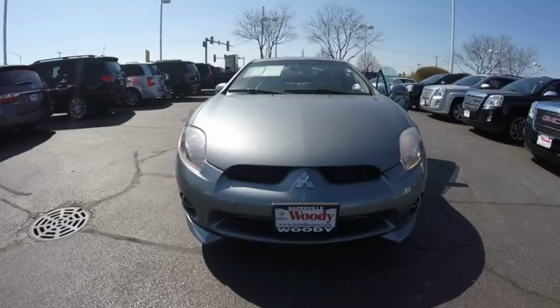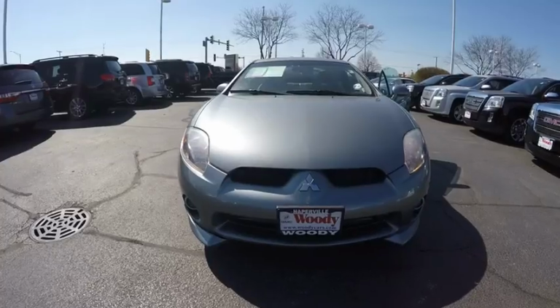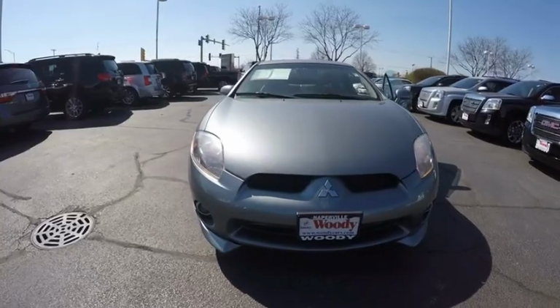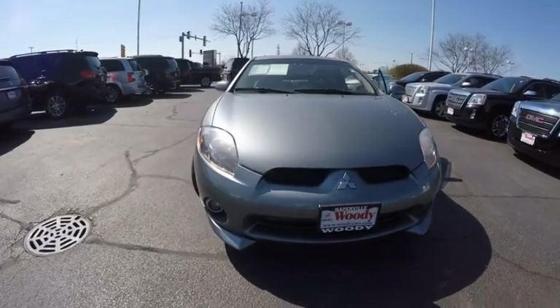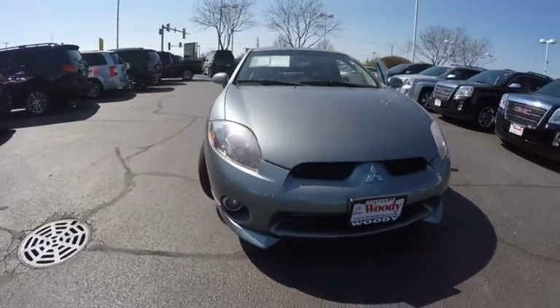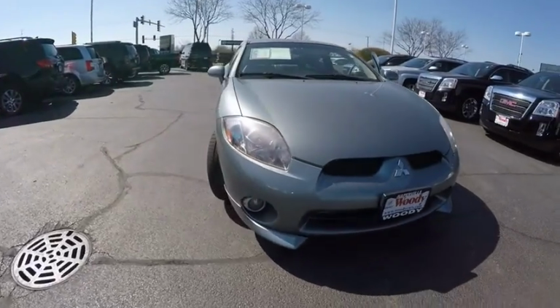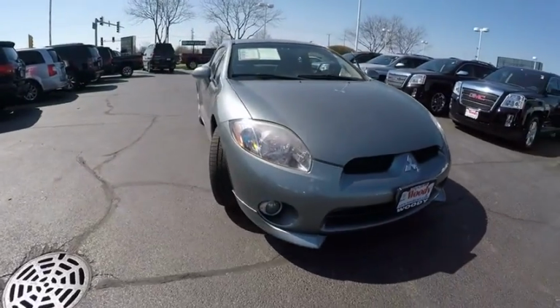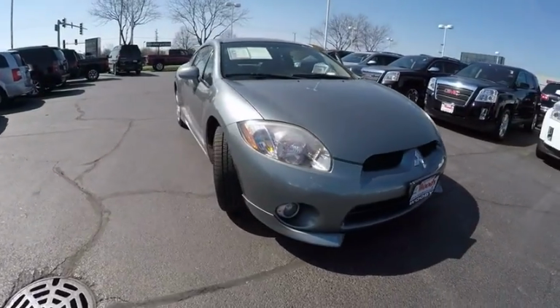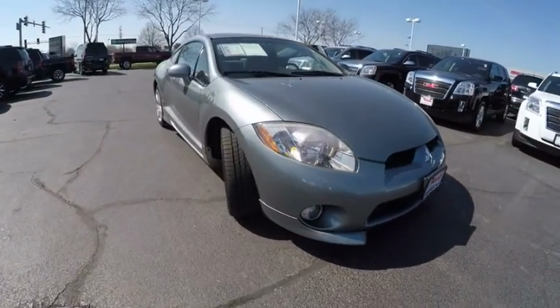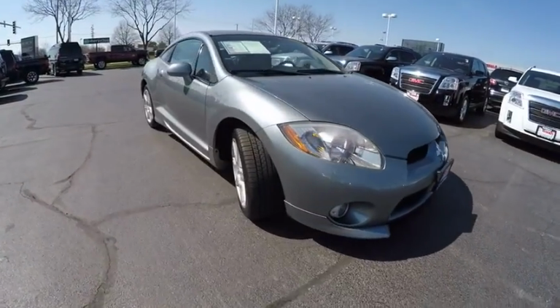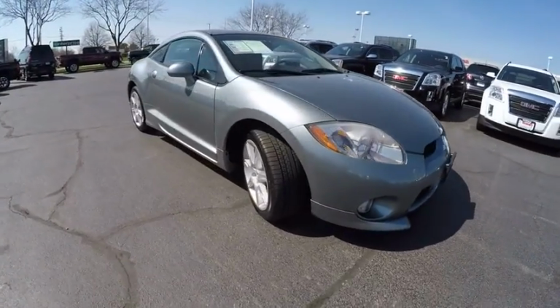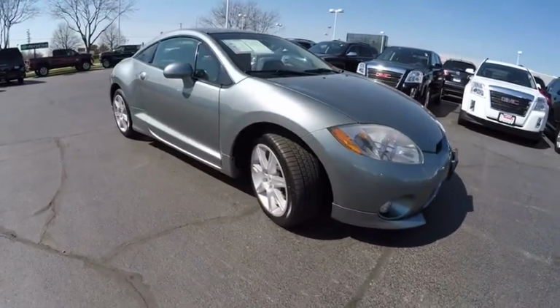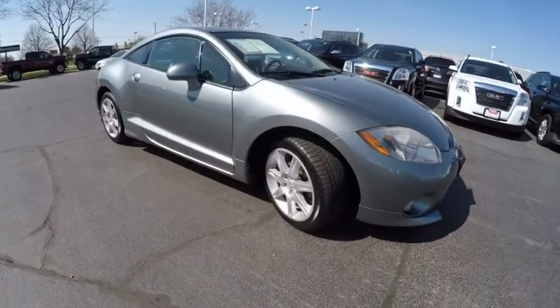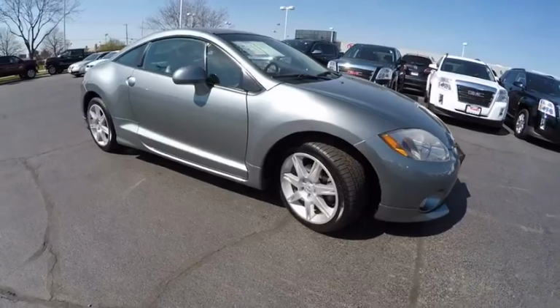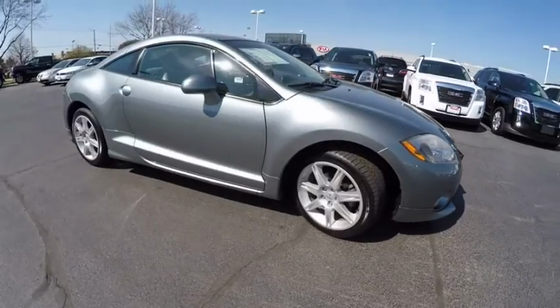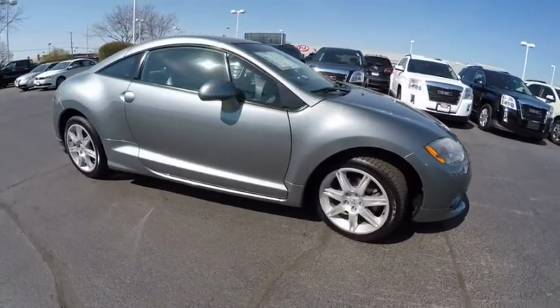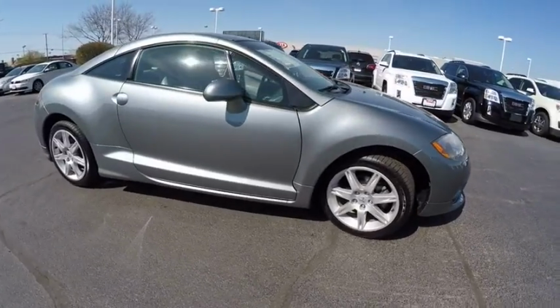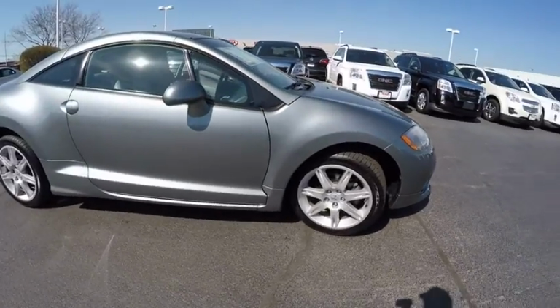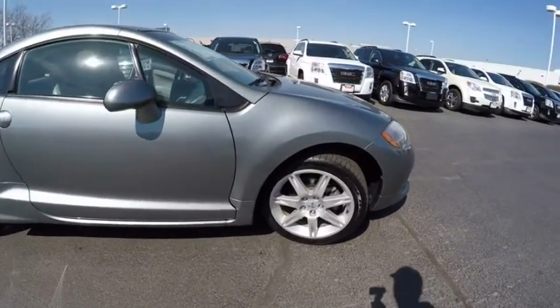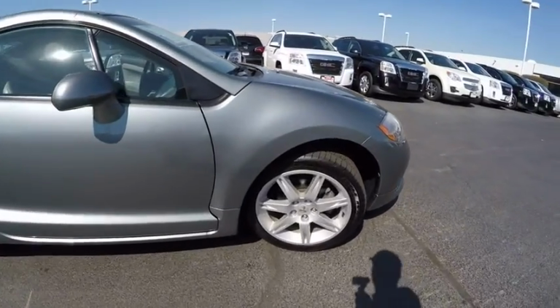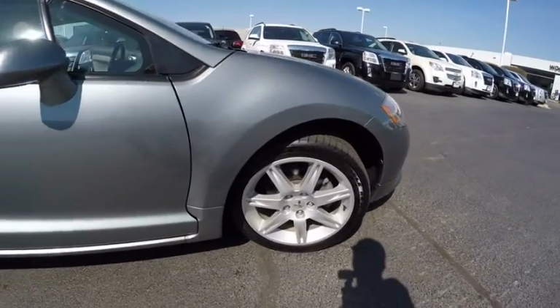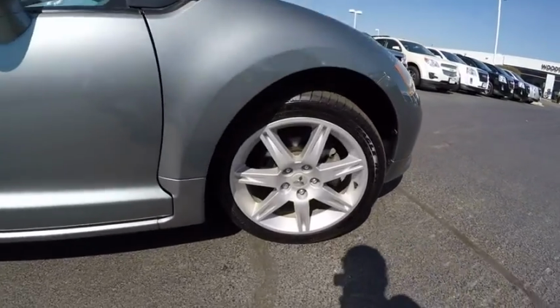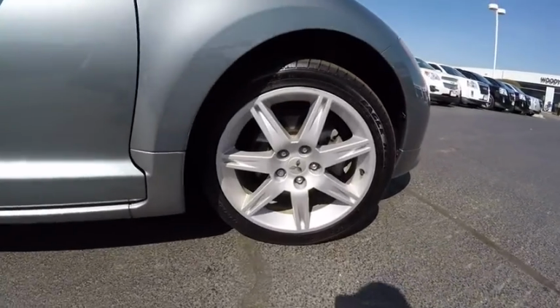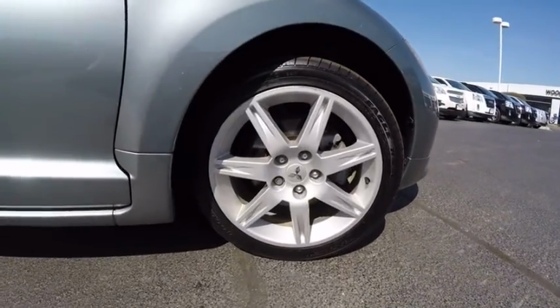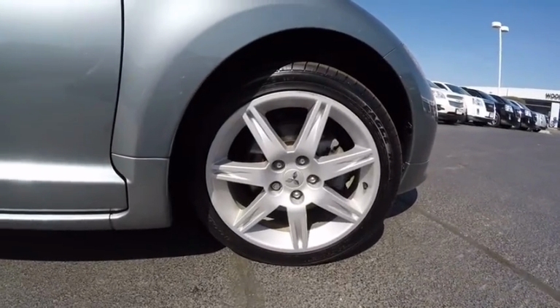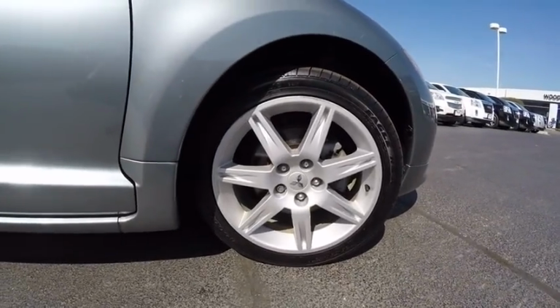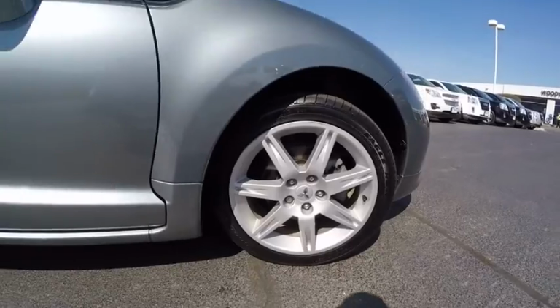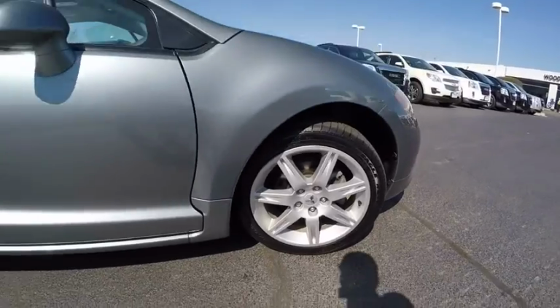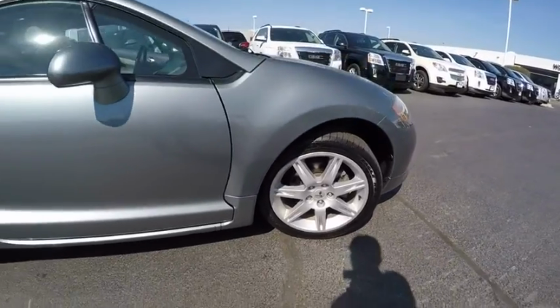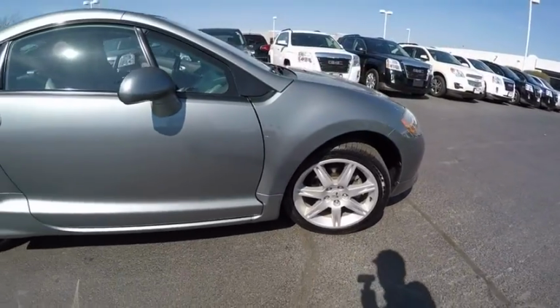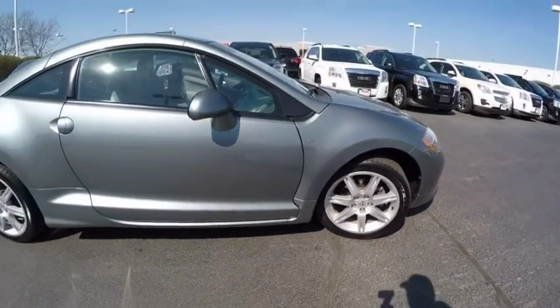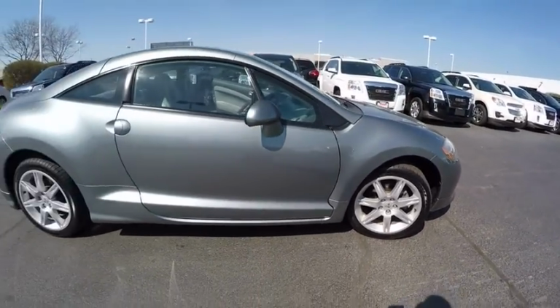The 2007 Eclipse. Fully loaded with far more bang for your buck than most vehicles in its class, the Eclipse combines brute power with exotic designs, giving sports car enthusiasts the best of both worlds.